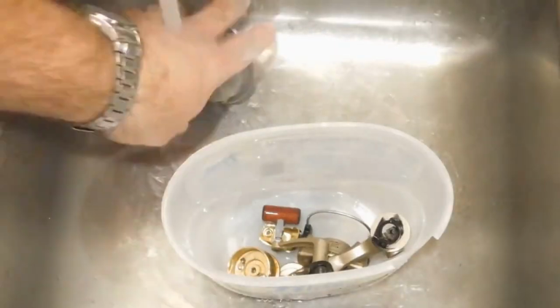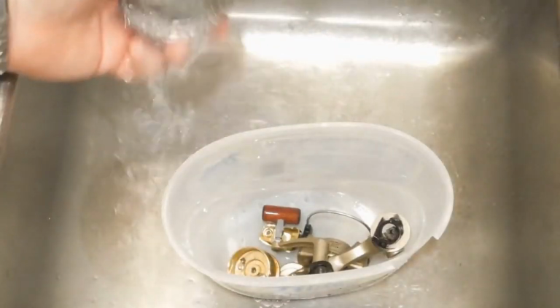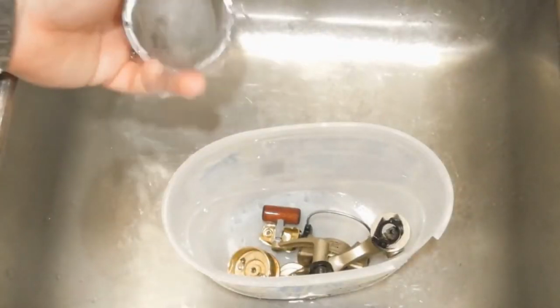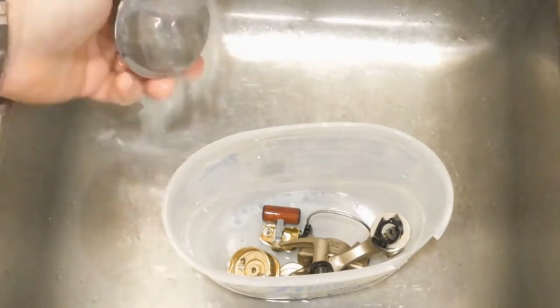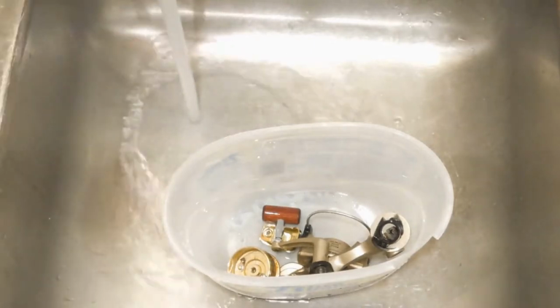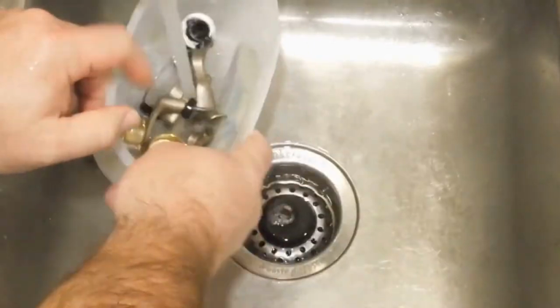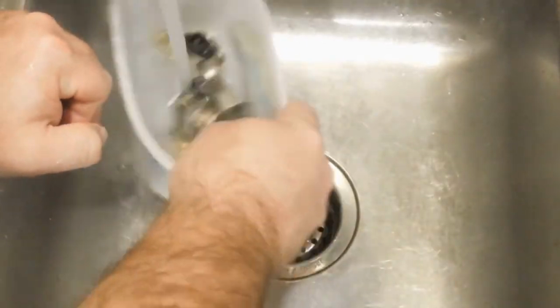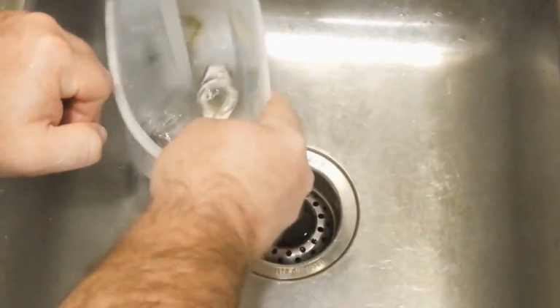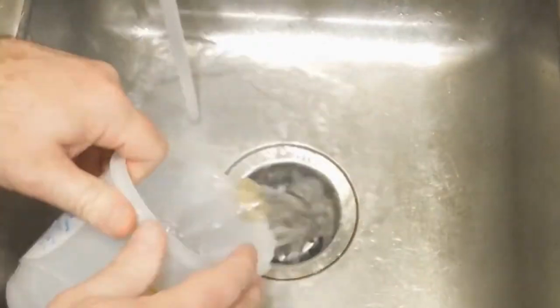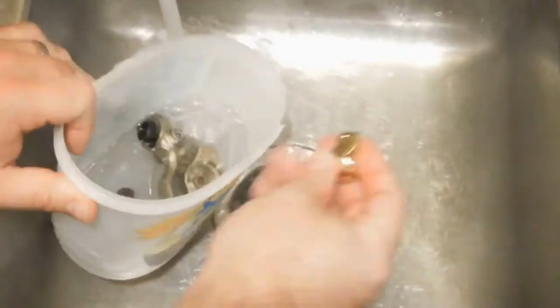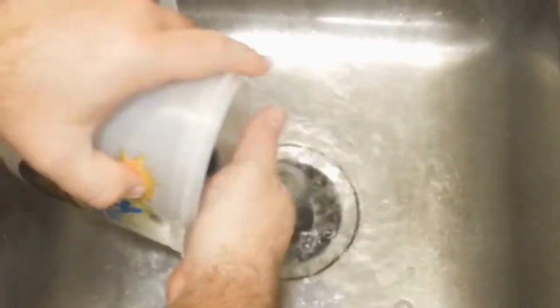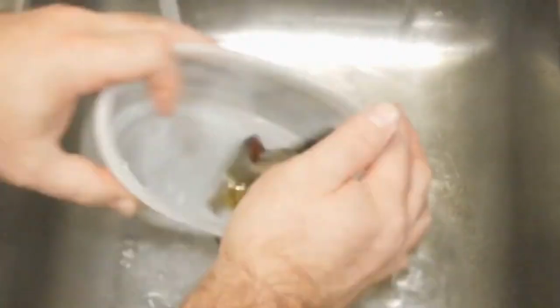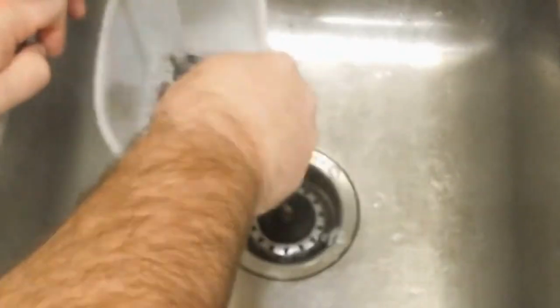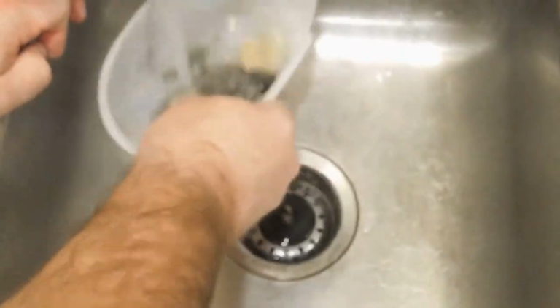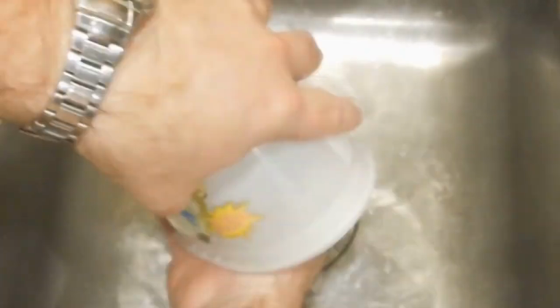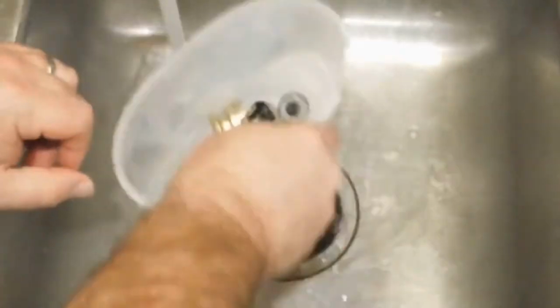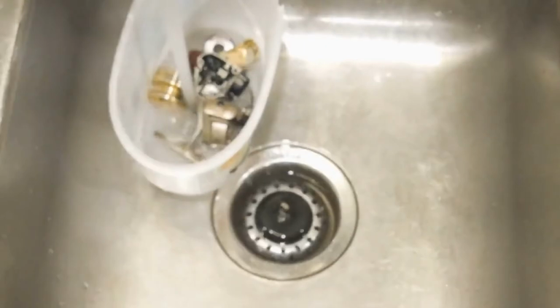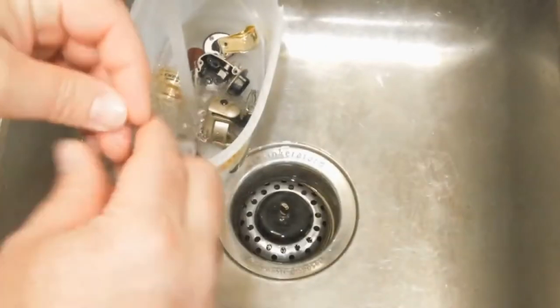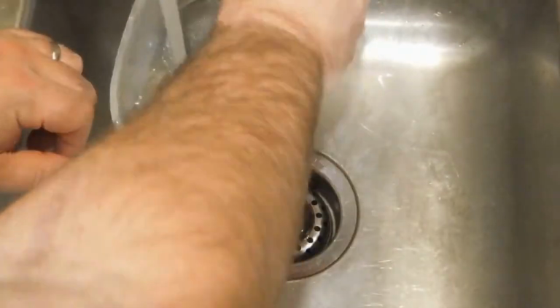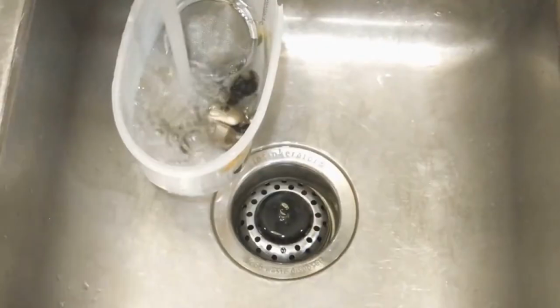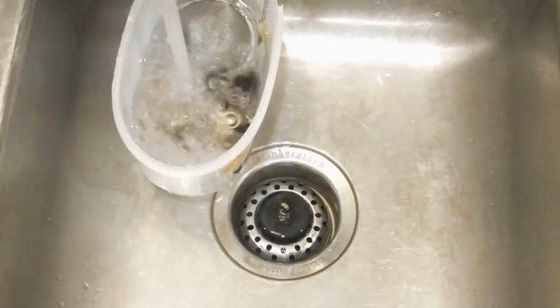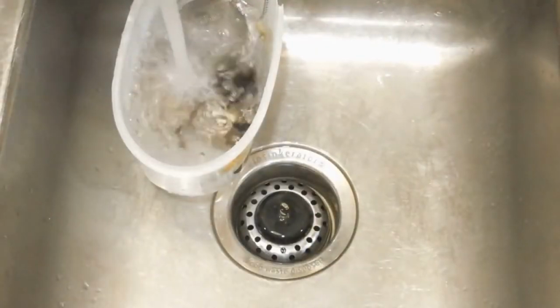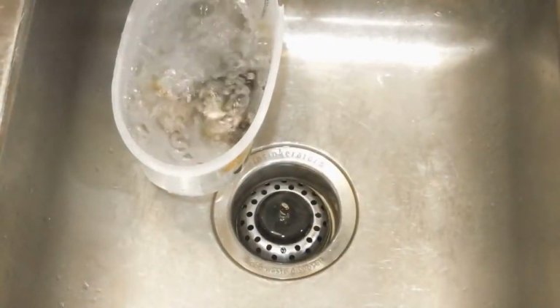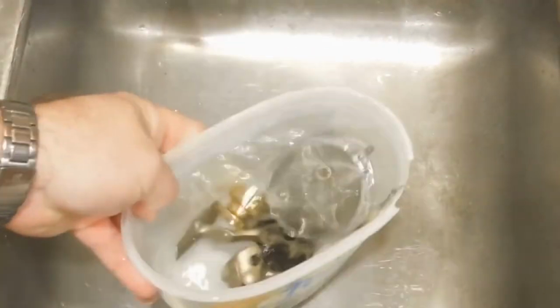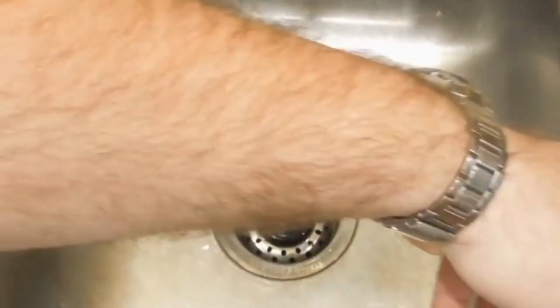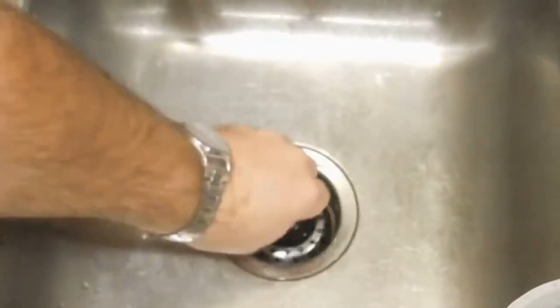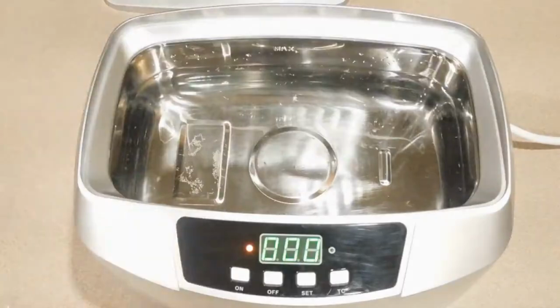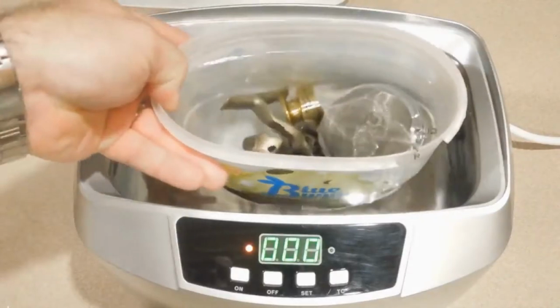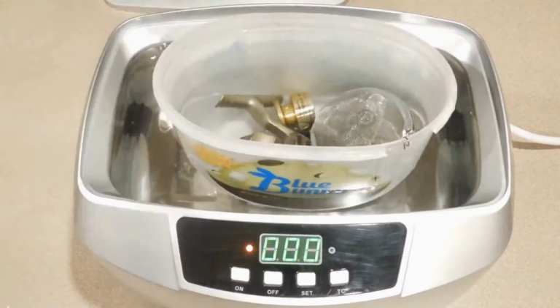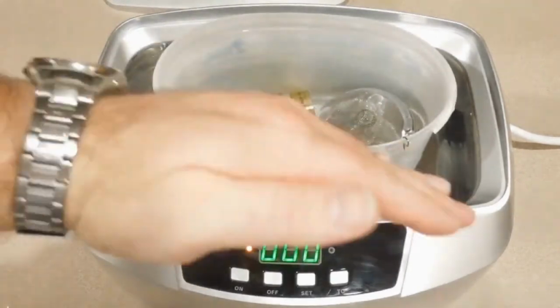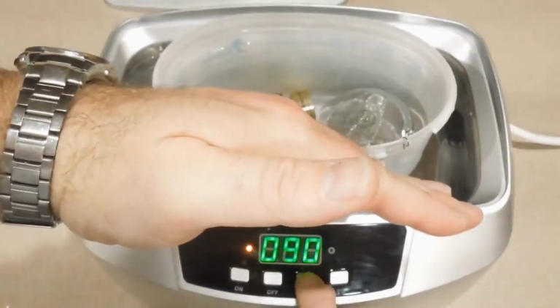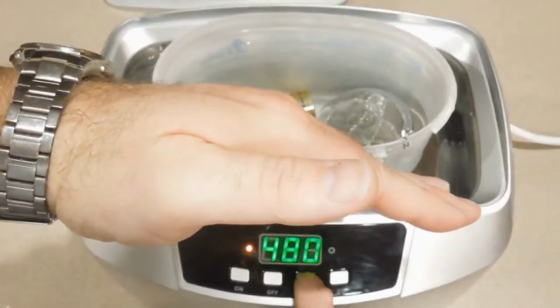Once it's done its cleaning cycle, I'll go ahead and rinse everything out thoroughly with clean water, then put everything back into the parts cleaner and let it run a cleaning cycle with fresh water to neutralize the vinegar.